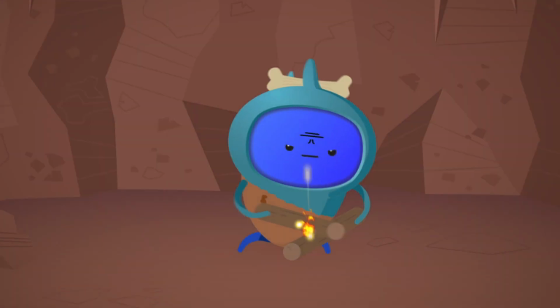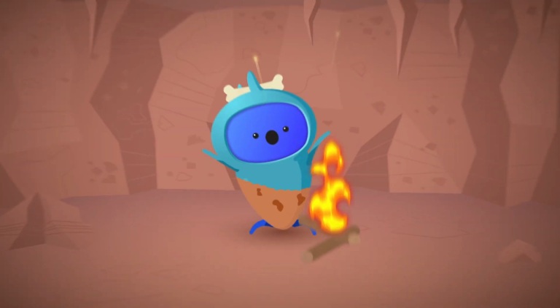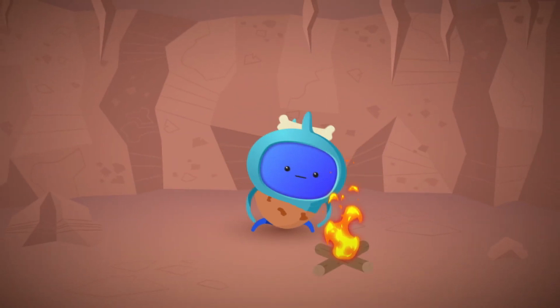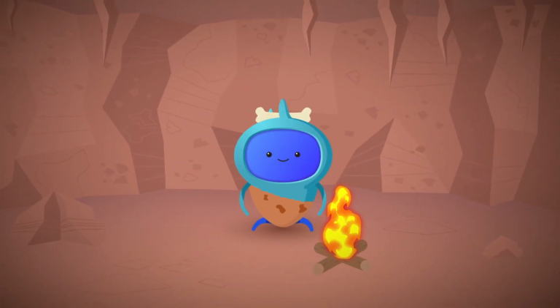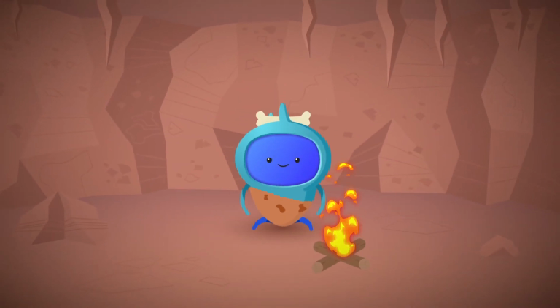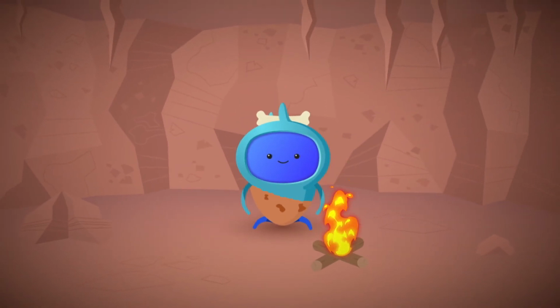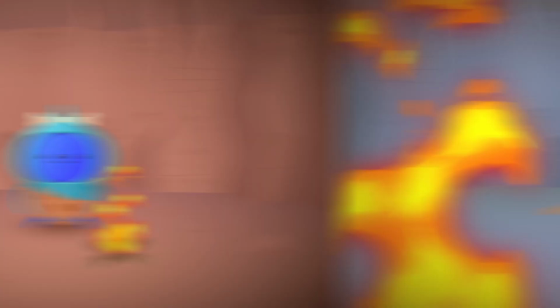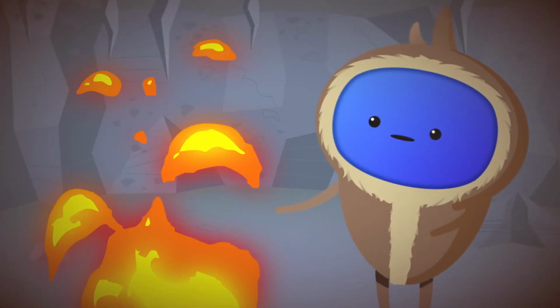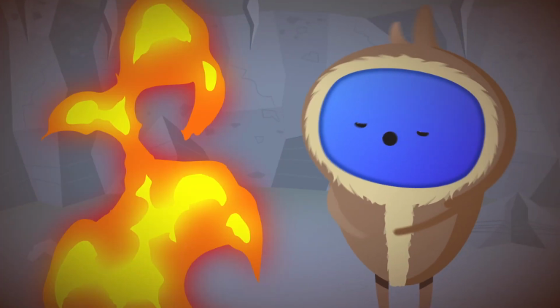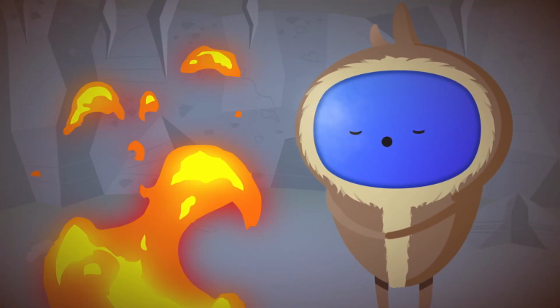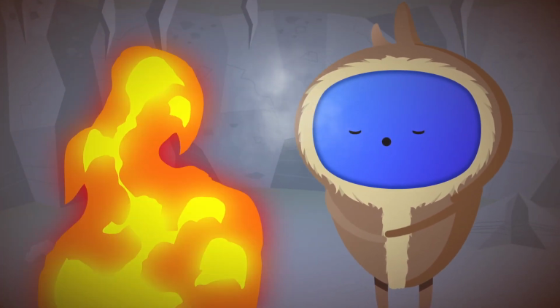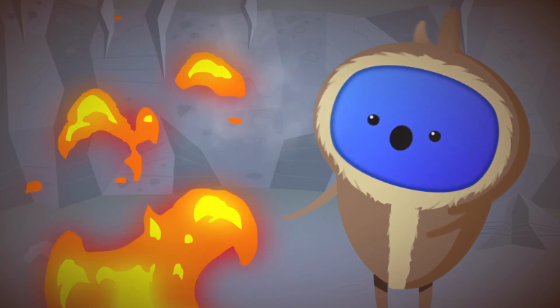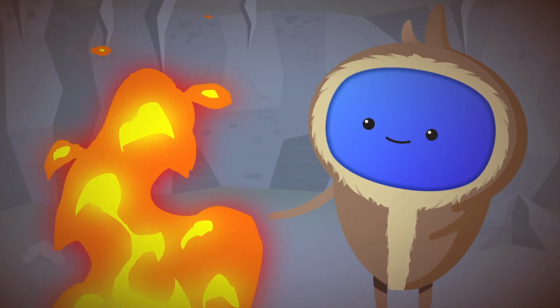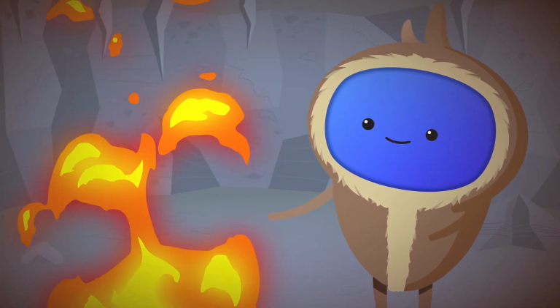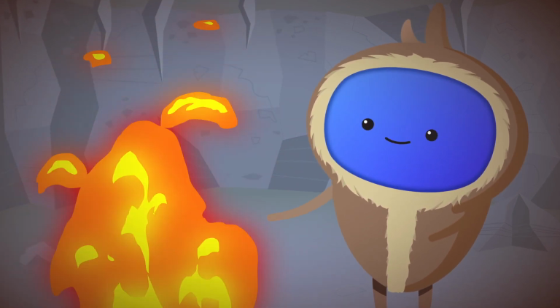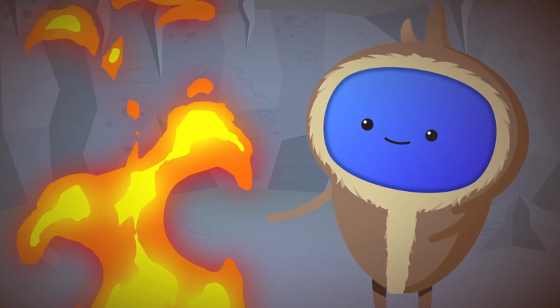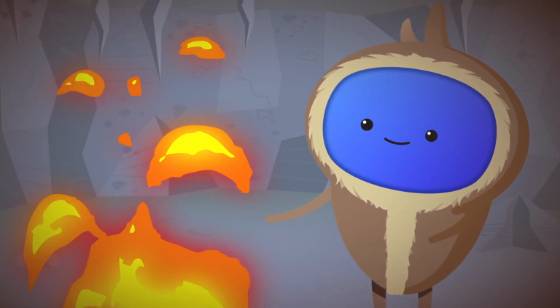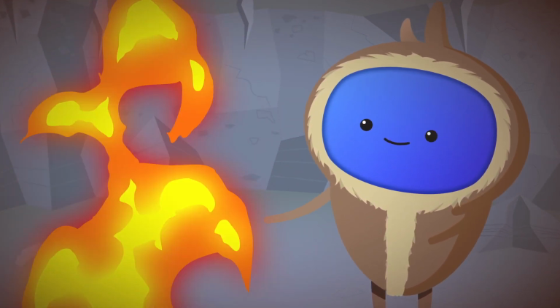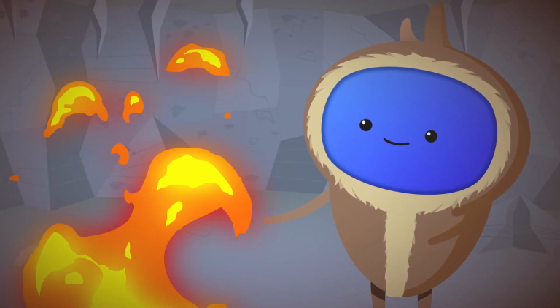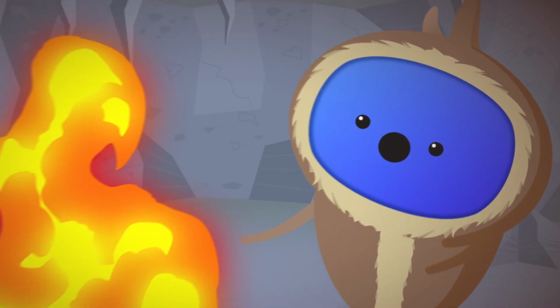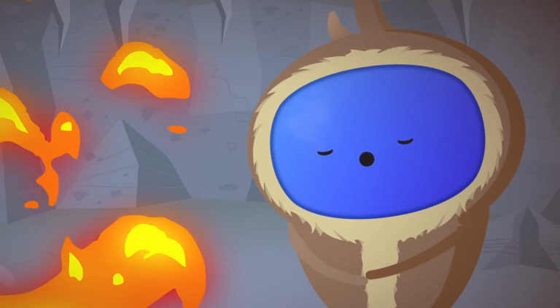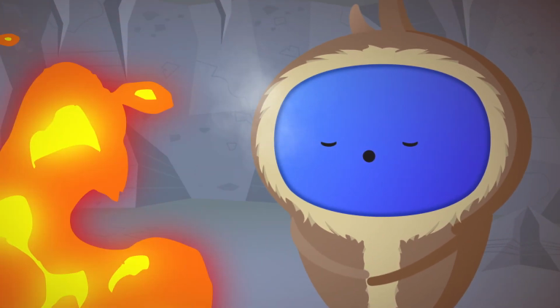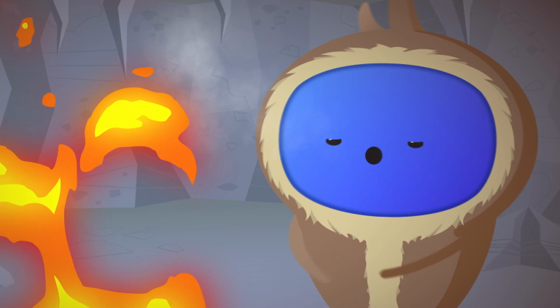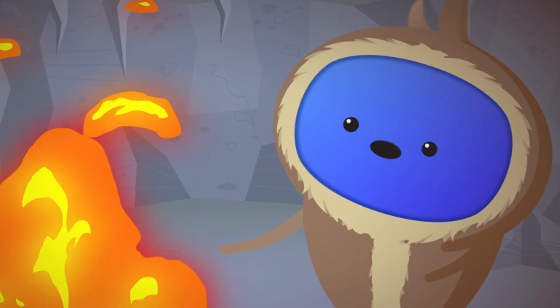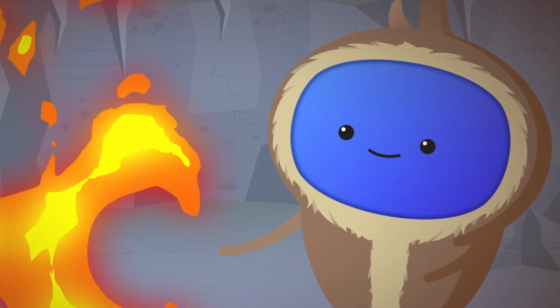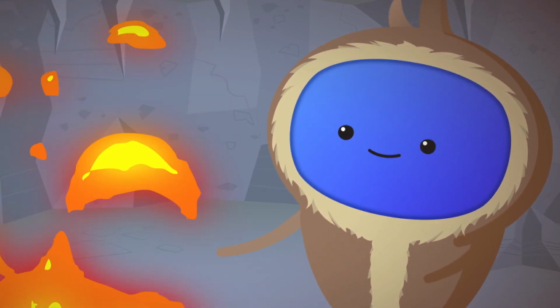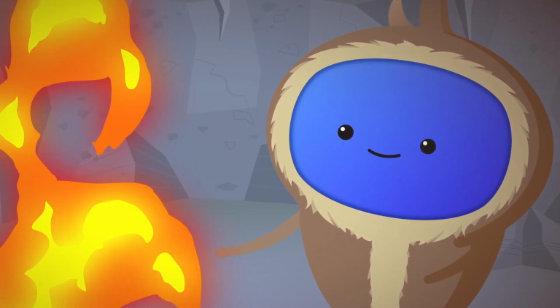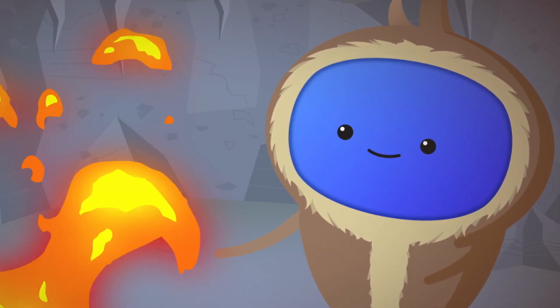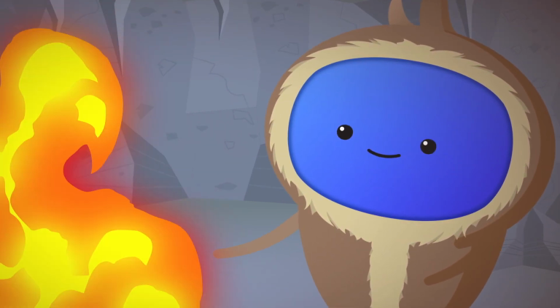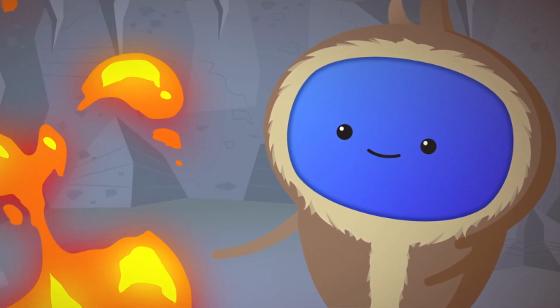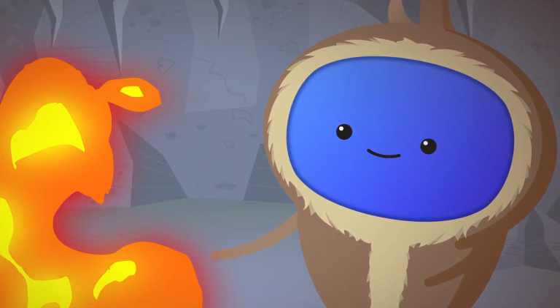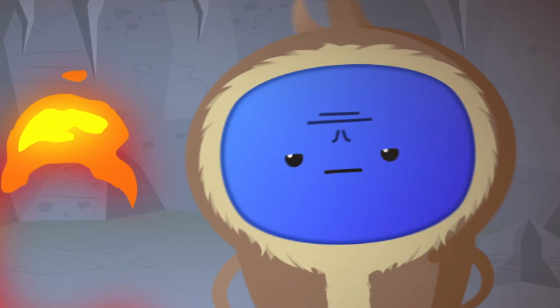Fire! It's good, isn't it? The ability to control fire signalled a dramatic change in the habits of early humans. It helped people to stay warm in cold weather, enabling them to live in cooler climates such as Manchester.